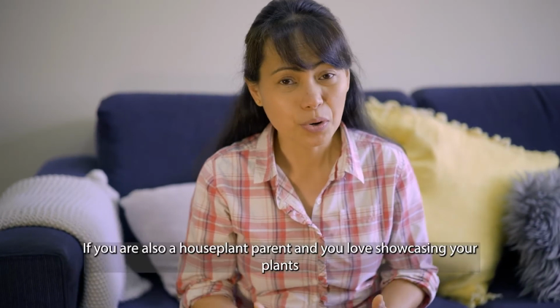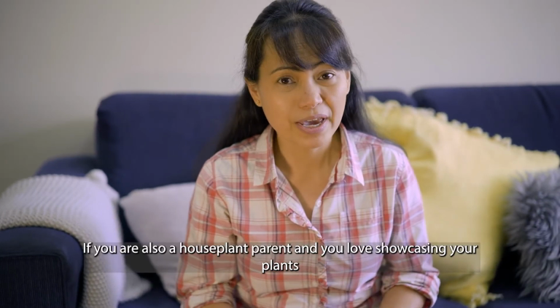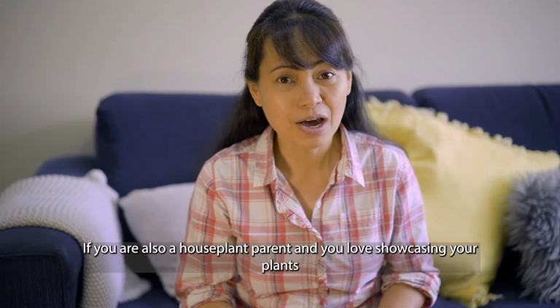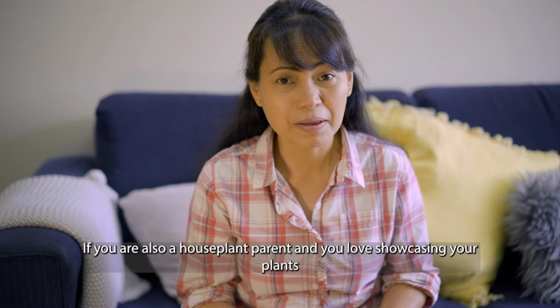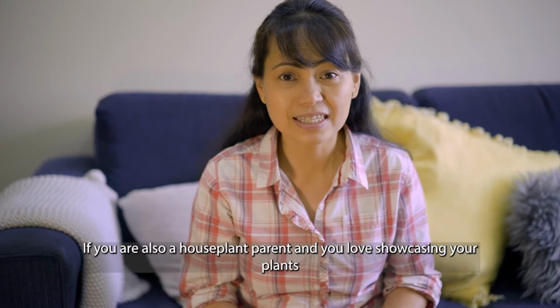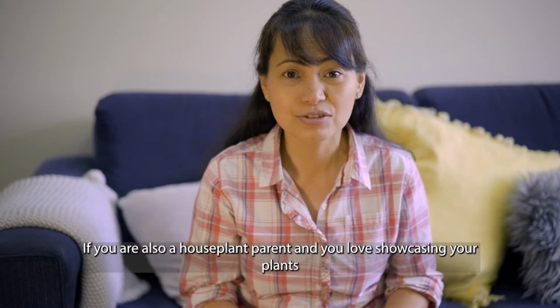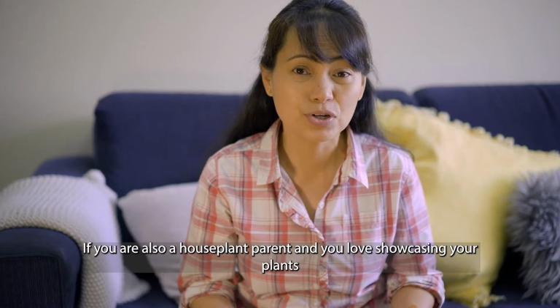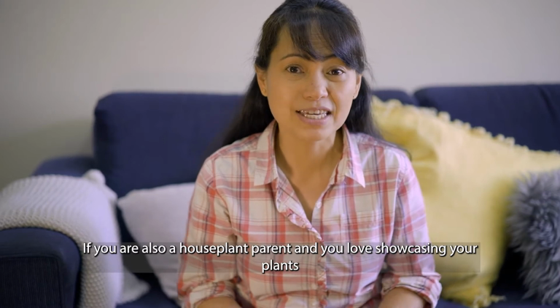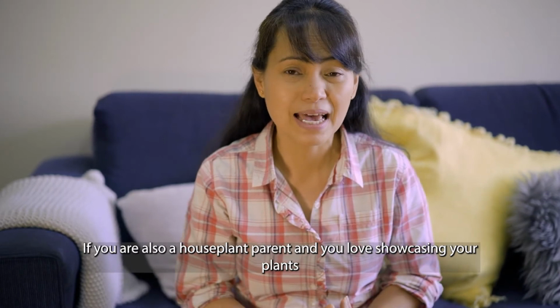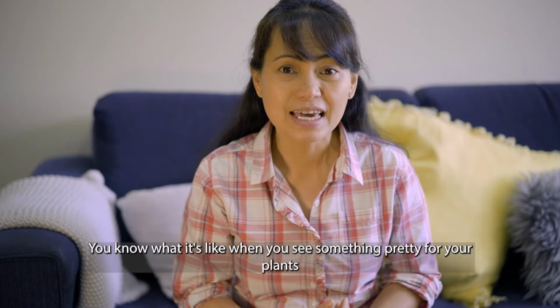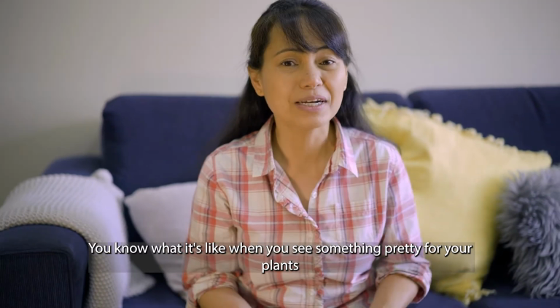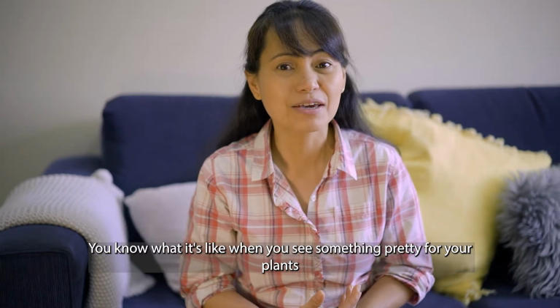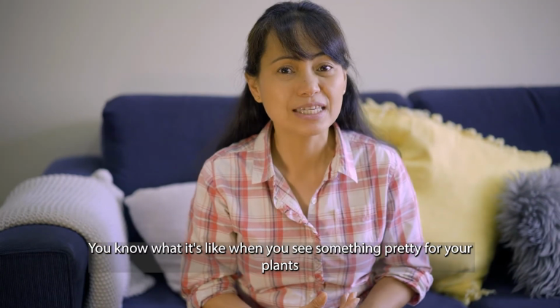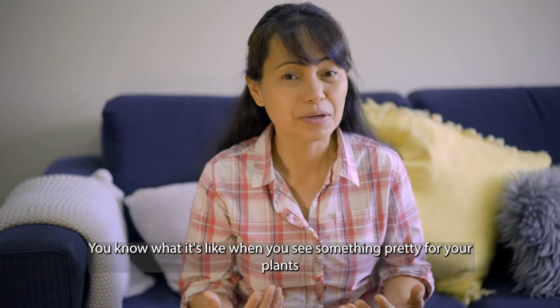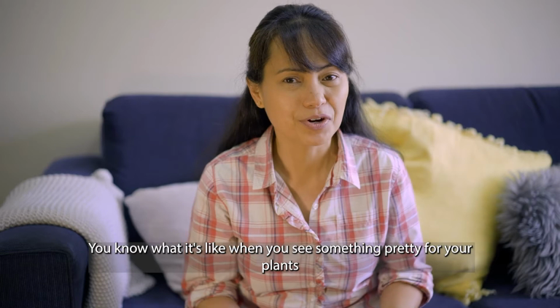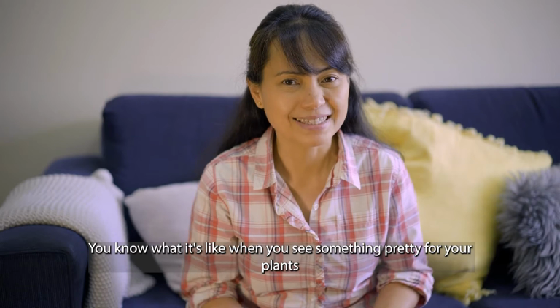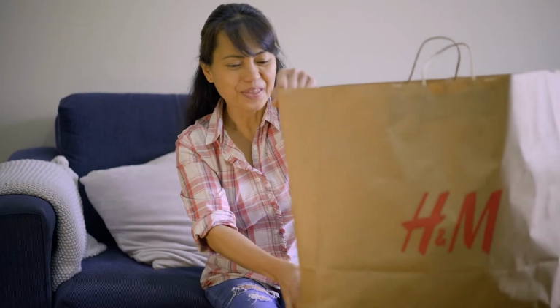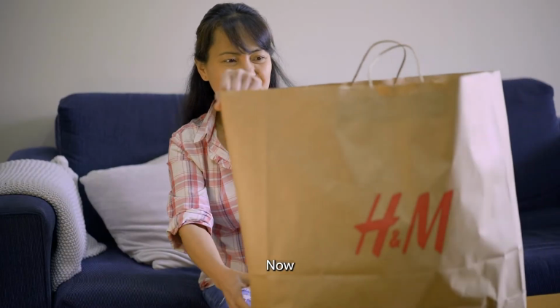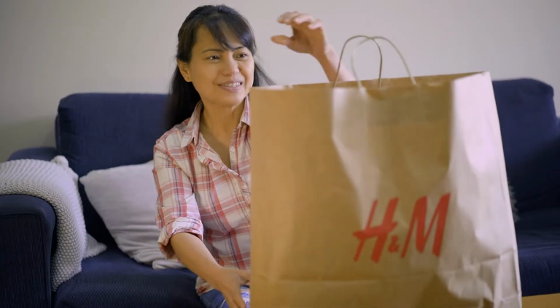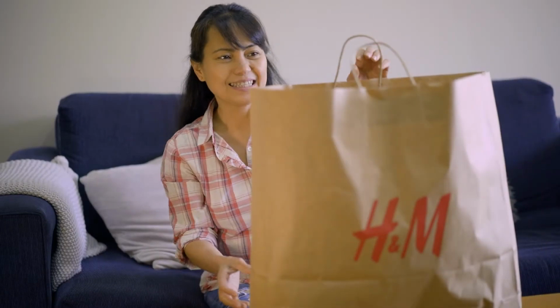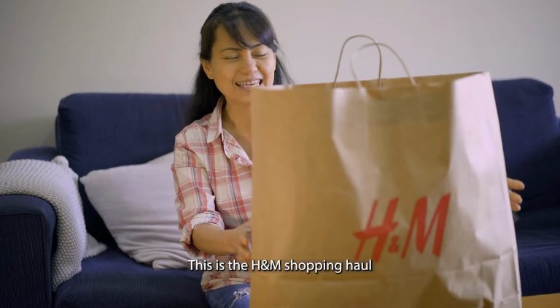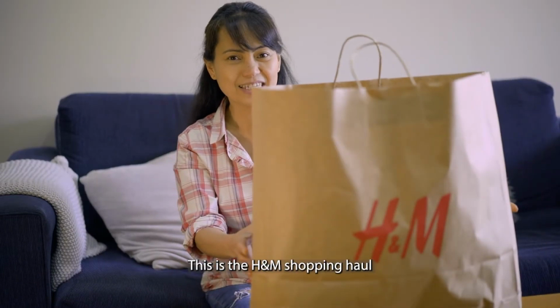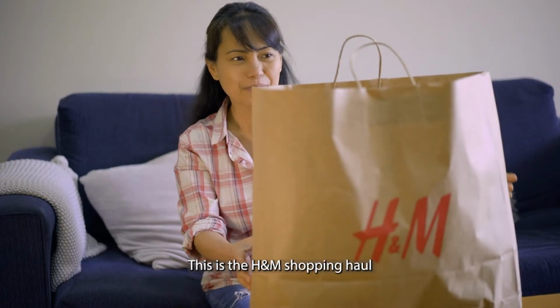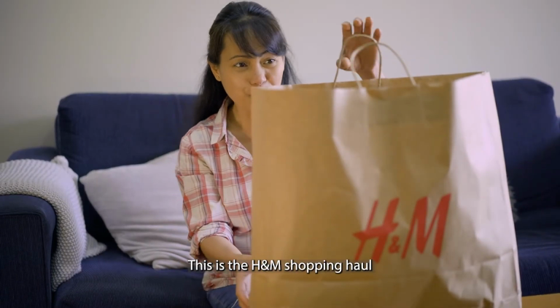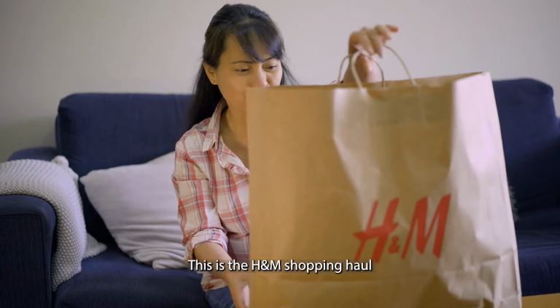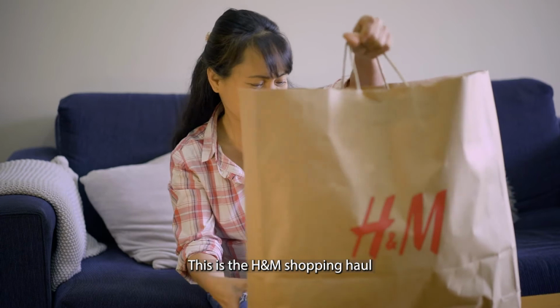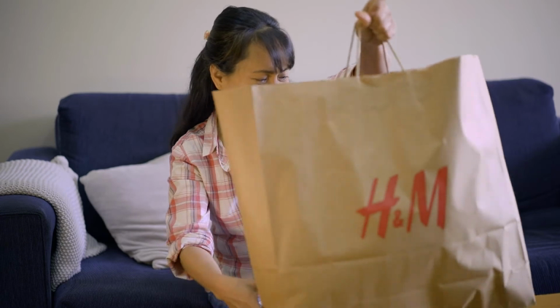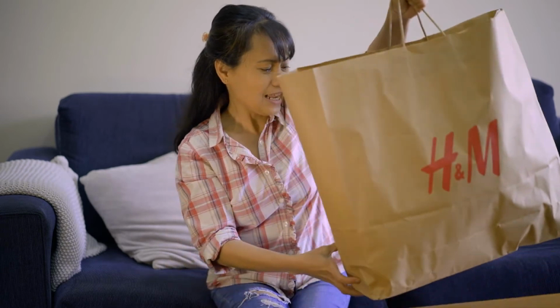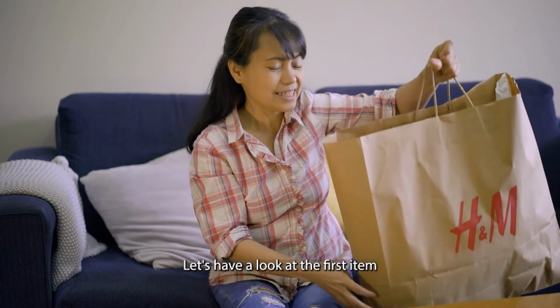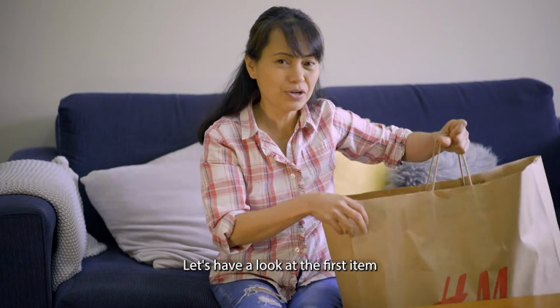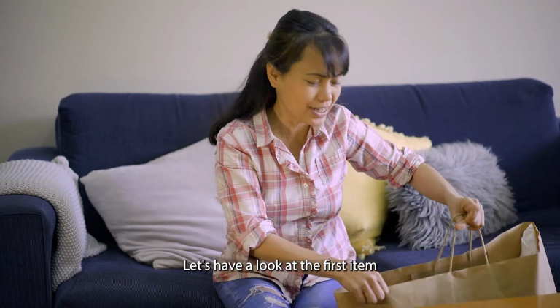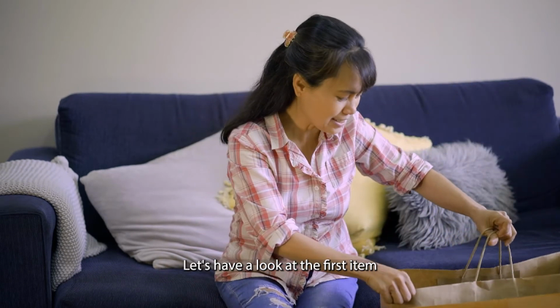If you are also a houseplant parent and you love showcasing your plants, you know what it's like when you see something pretty for your plants. Now this is the H&M shopping haul — let's have a look at the first item.